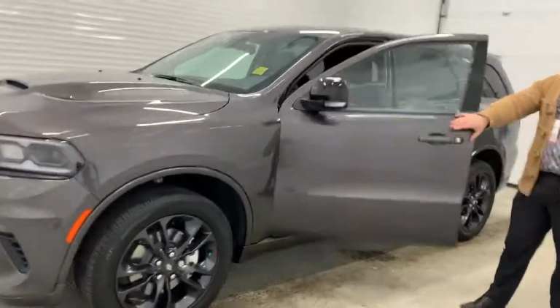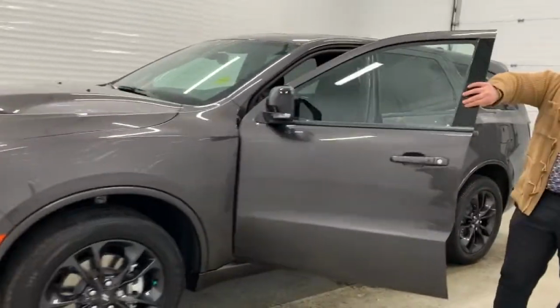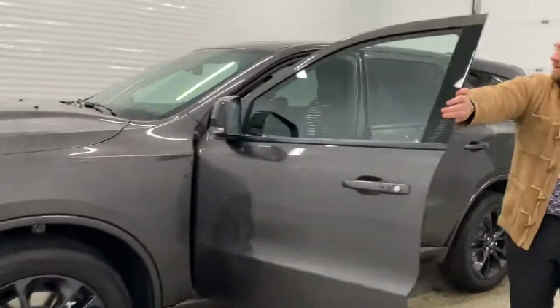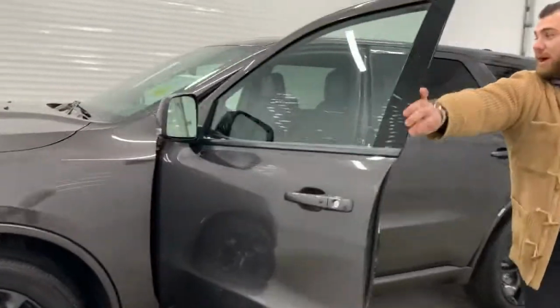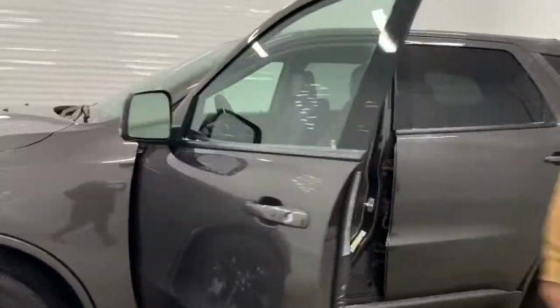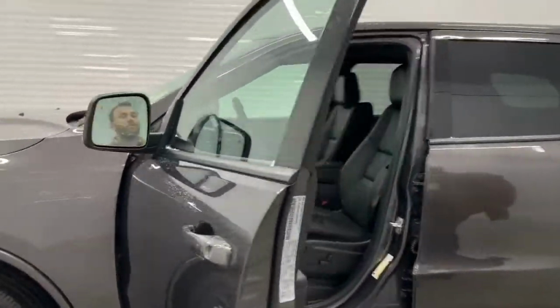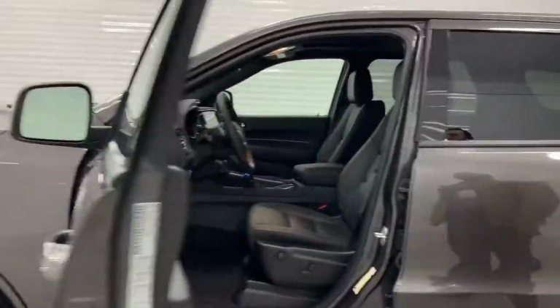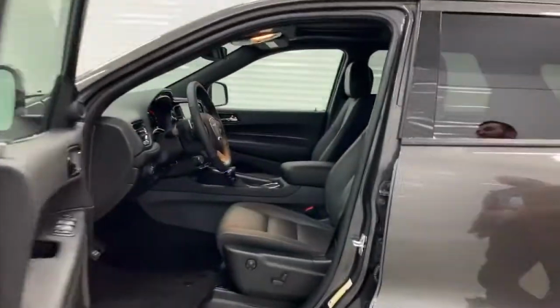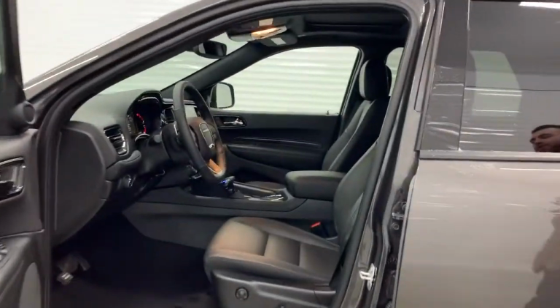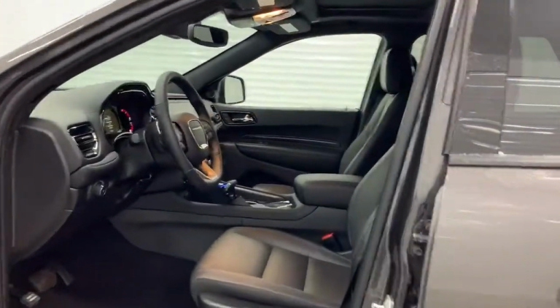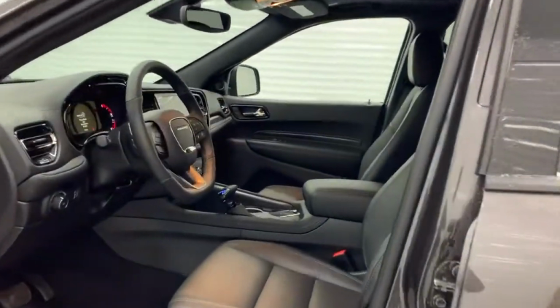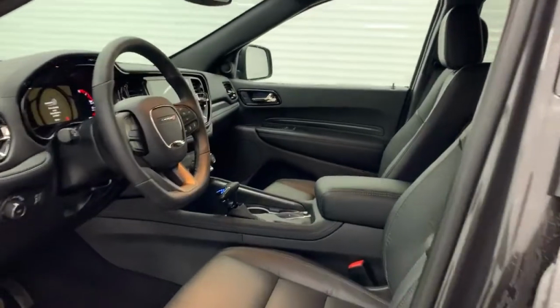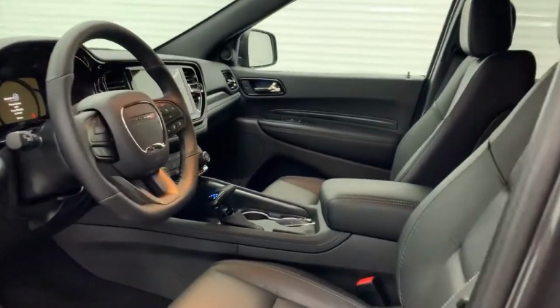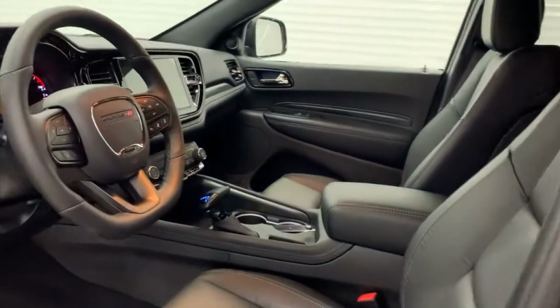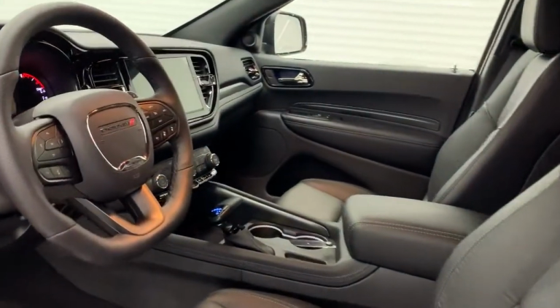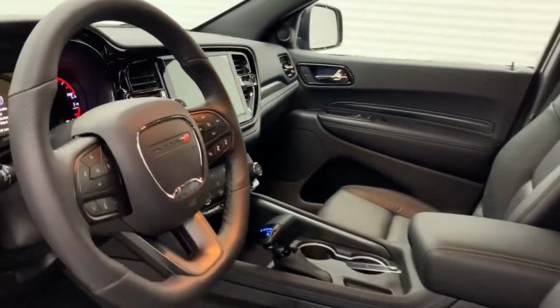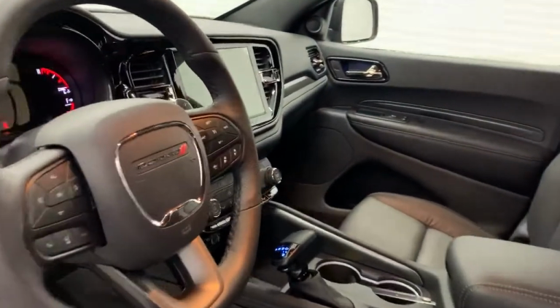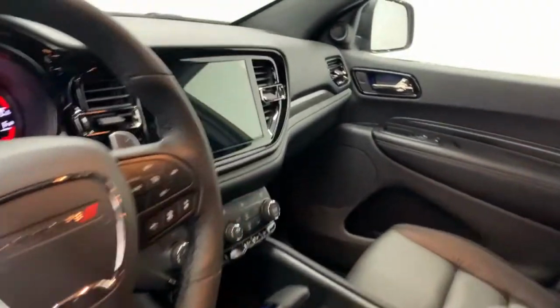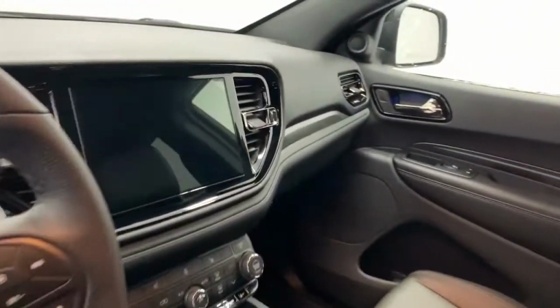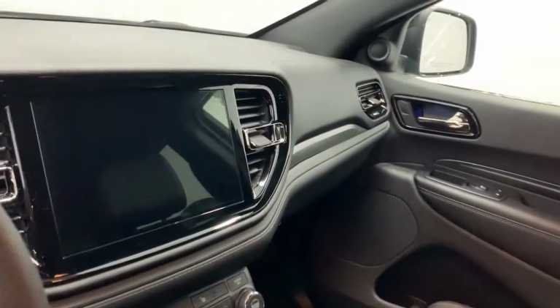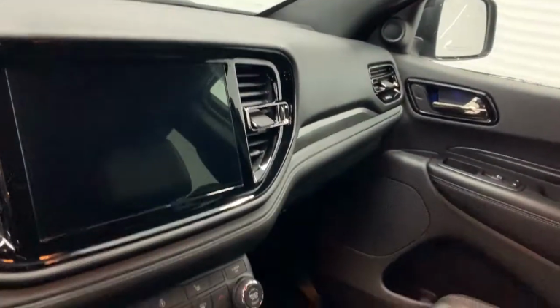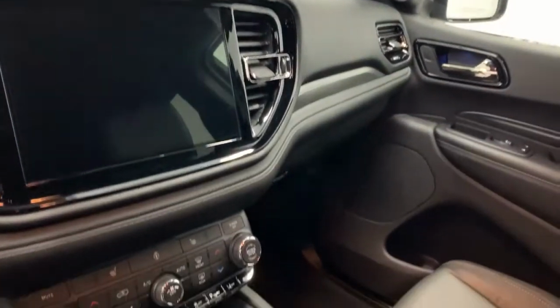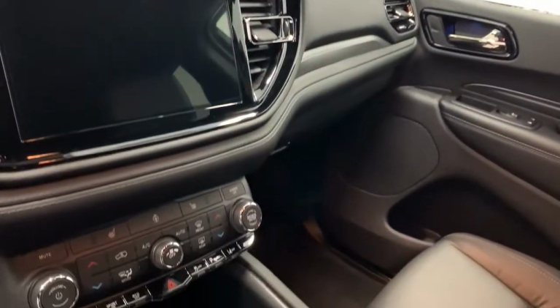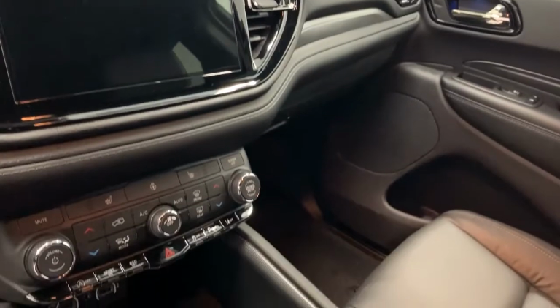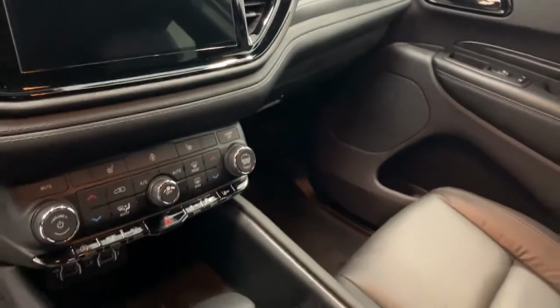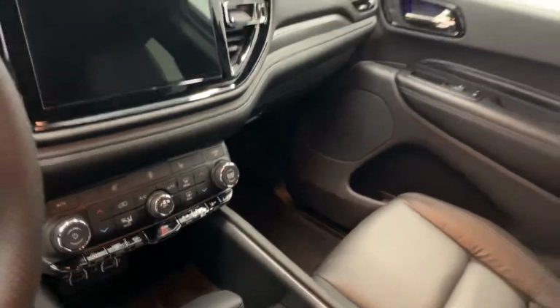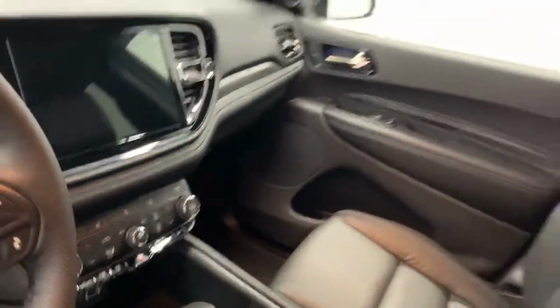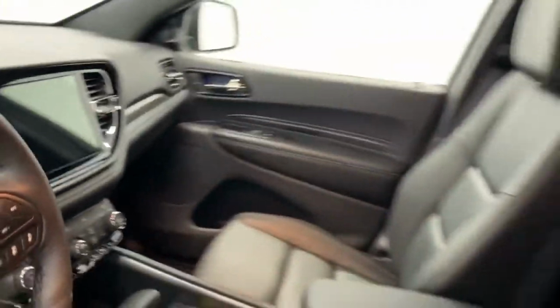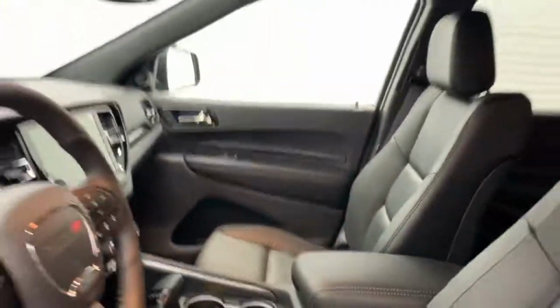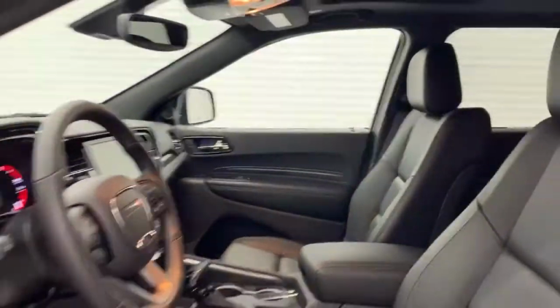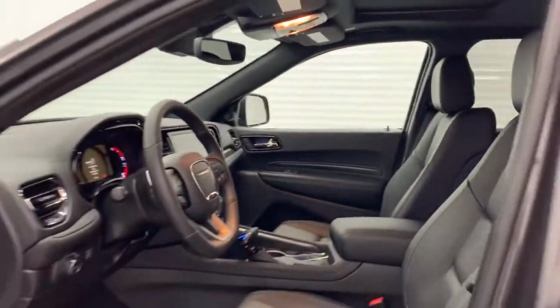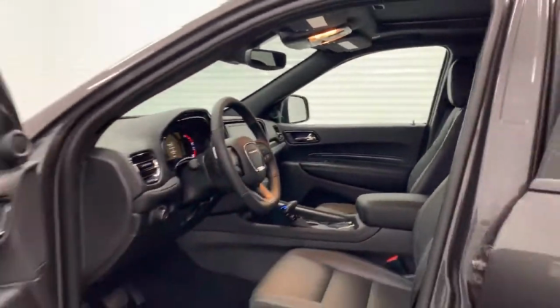Come have a look at the inside. You have your flat-bottom steering wheel, new 10-inch screen, heated seat, heated wheel. You have your adaptive cruise control, lane assist, frontal collision, blind spot monitoring. Sunroof on this one — it is absolutely loaded.